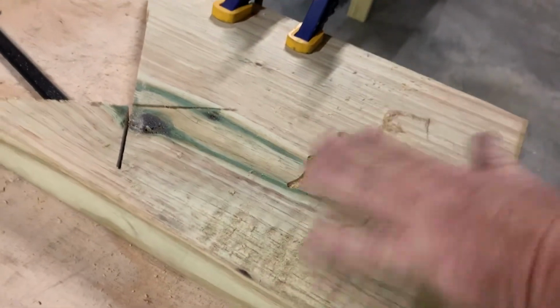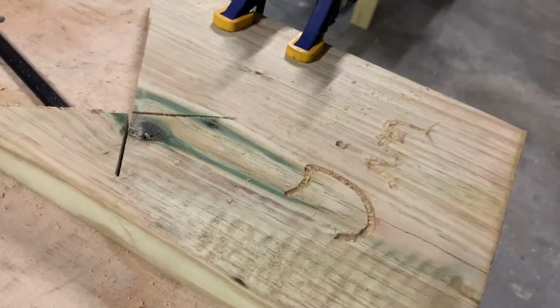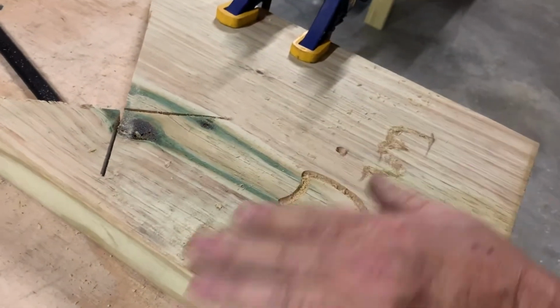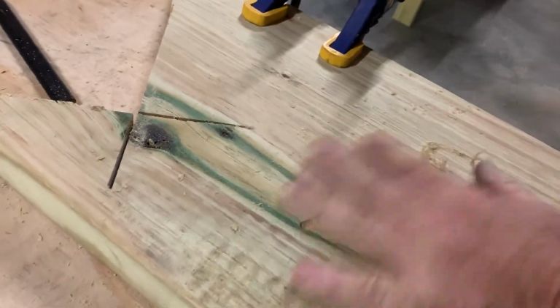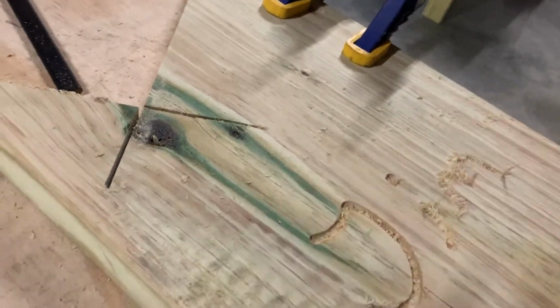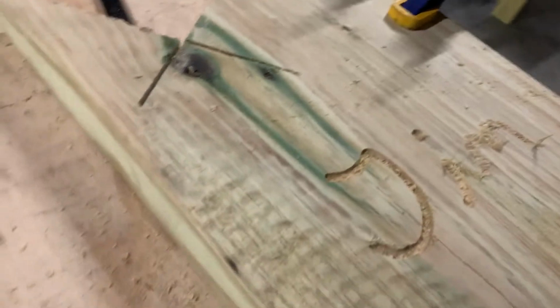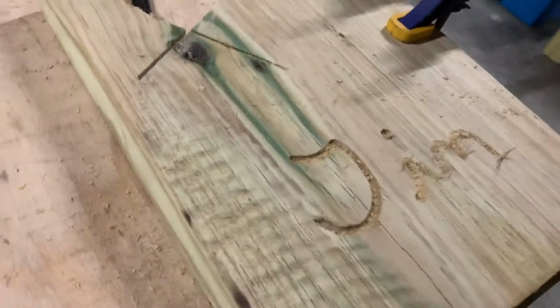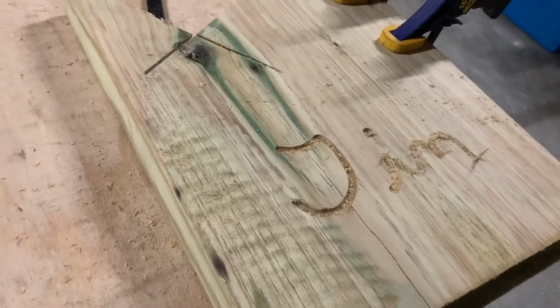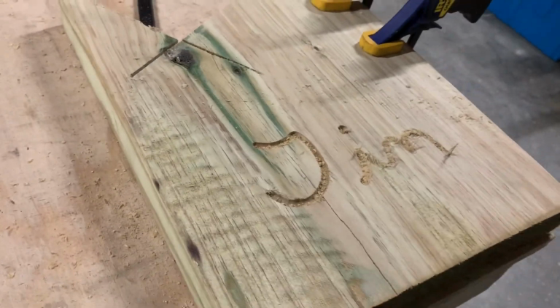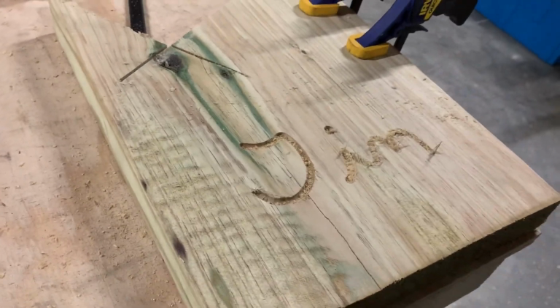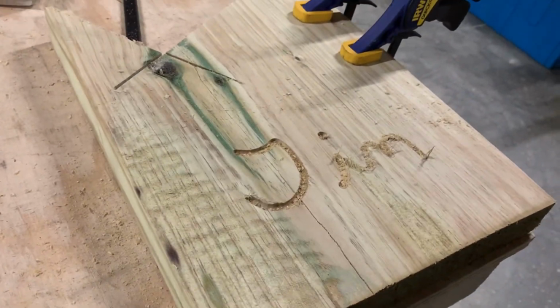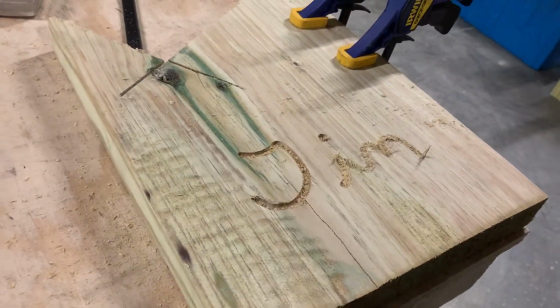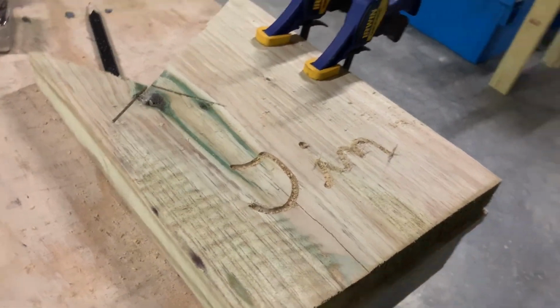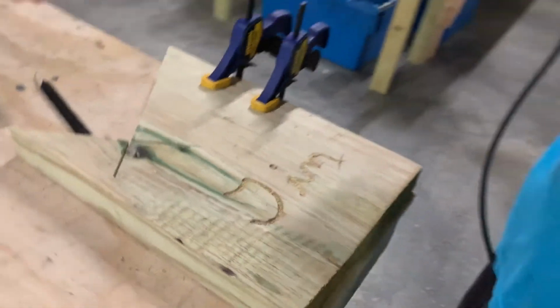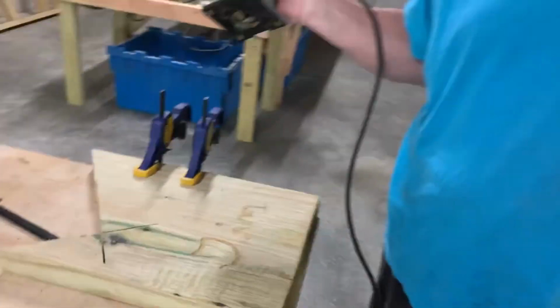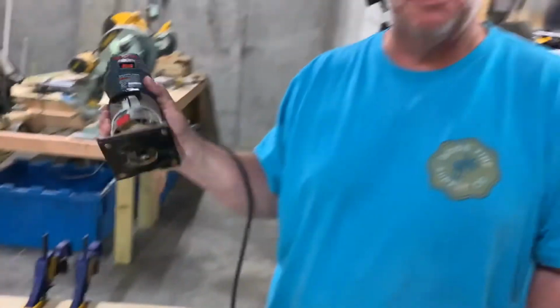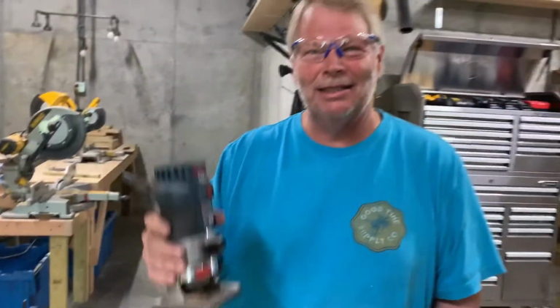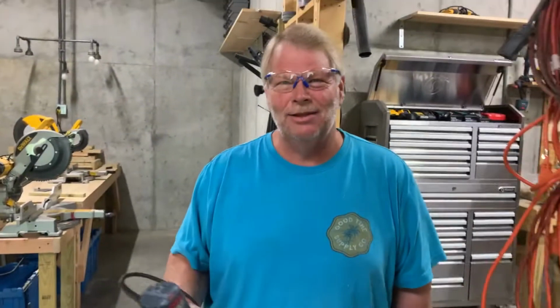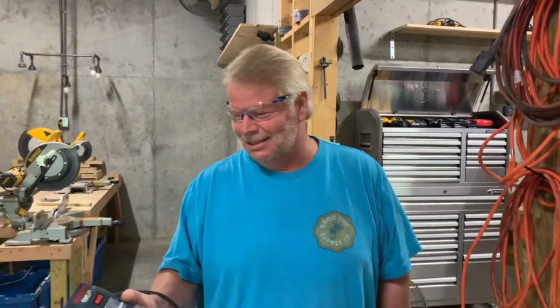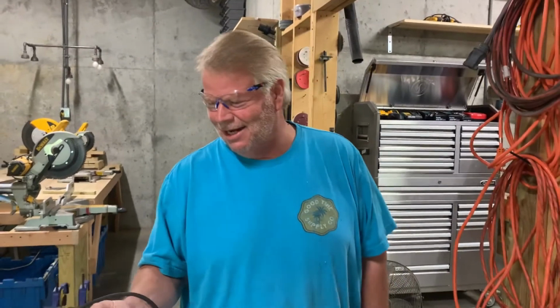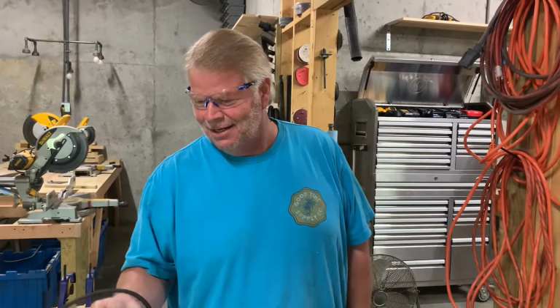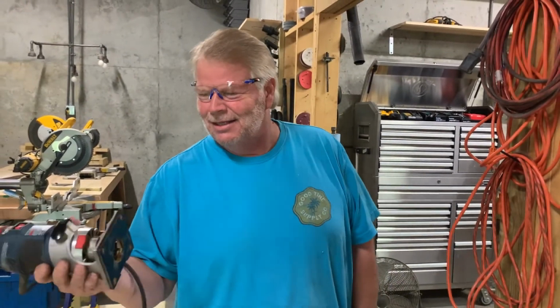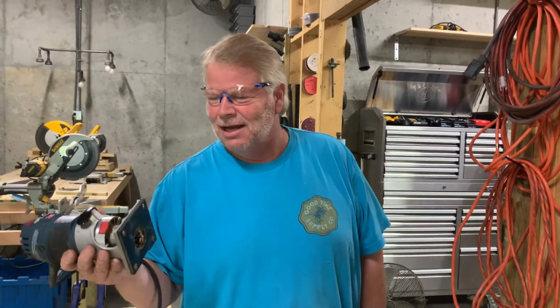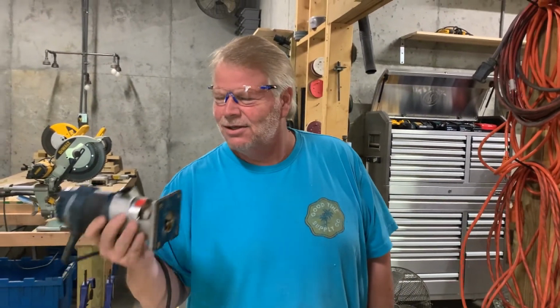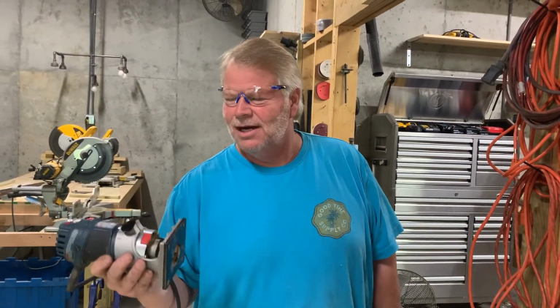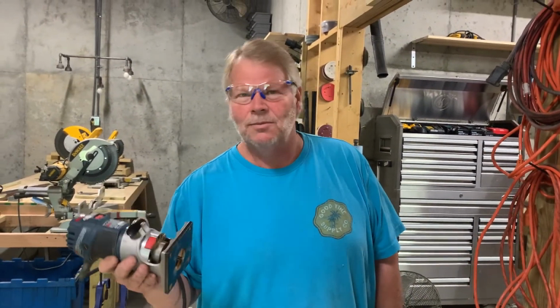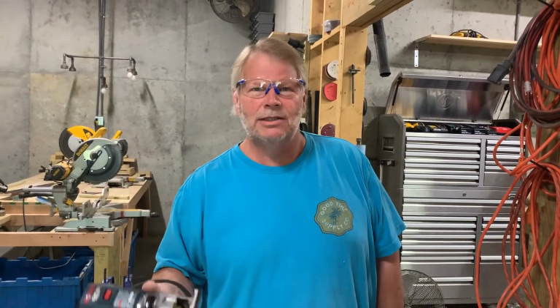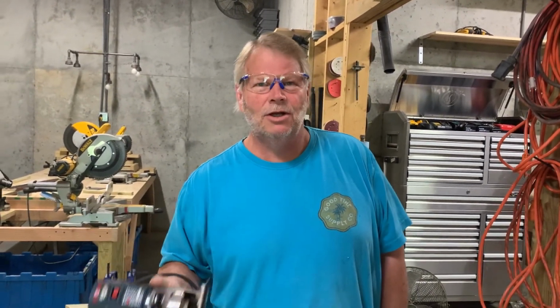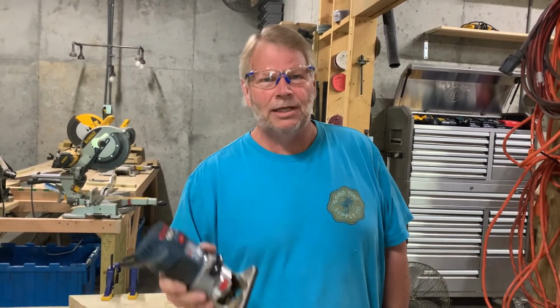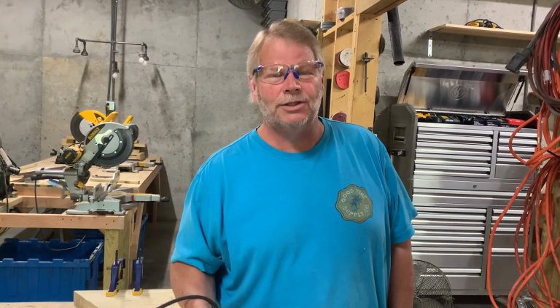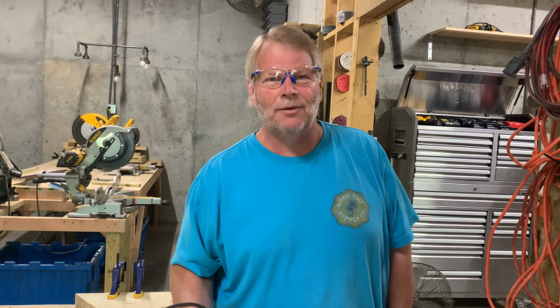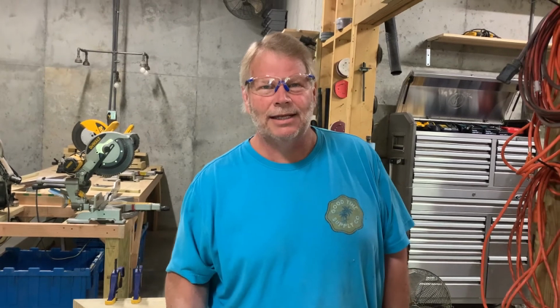And there you go. If I were to clean all that out, there's Tim — for TimsClass.com. Hope you got something out of the lesson today. These routers are a great woodworking tool. Hope you get one and try one. Thank you.